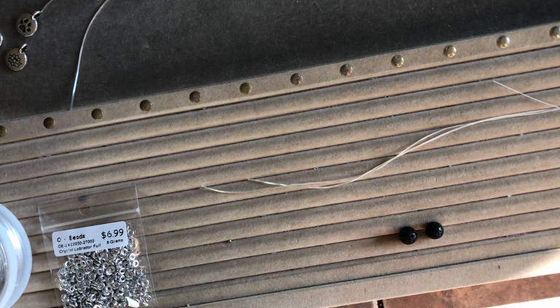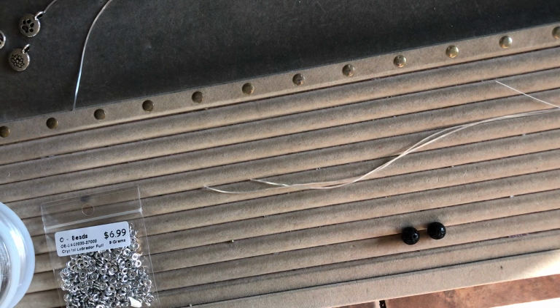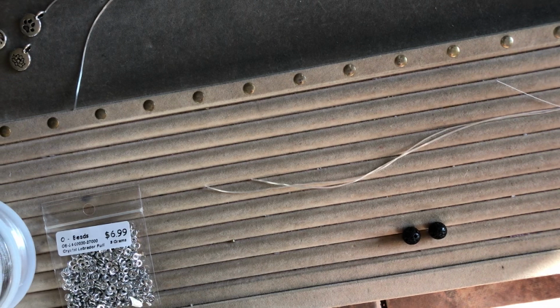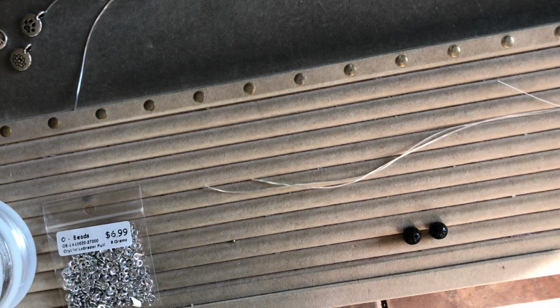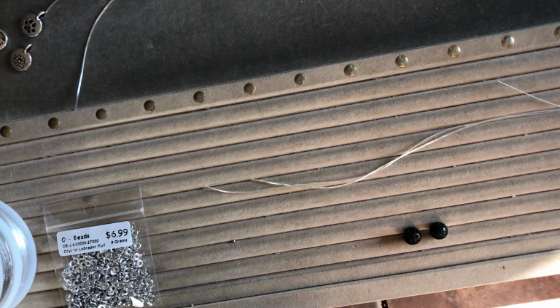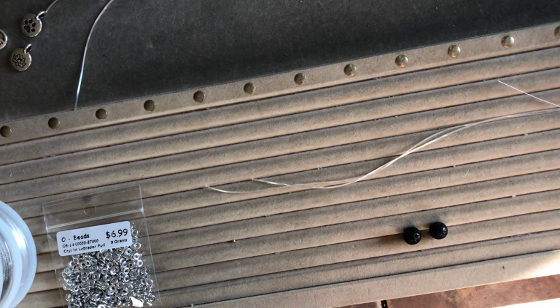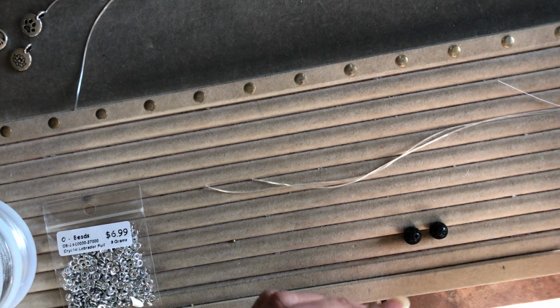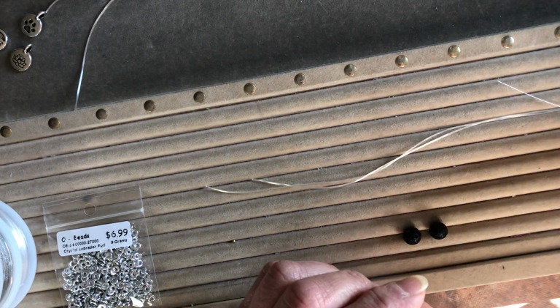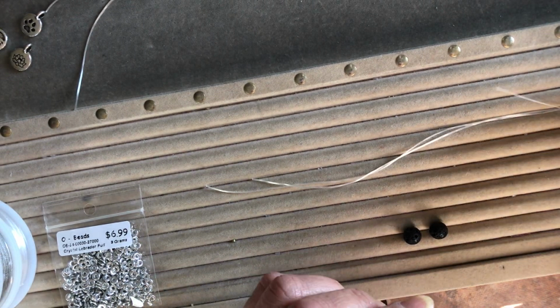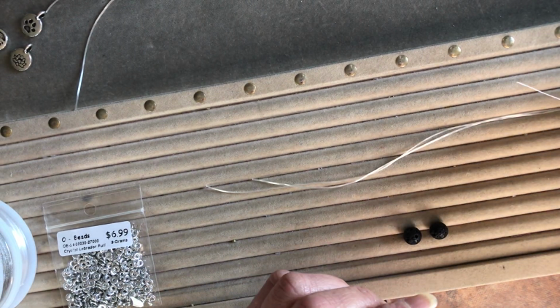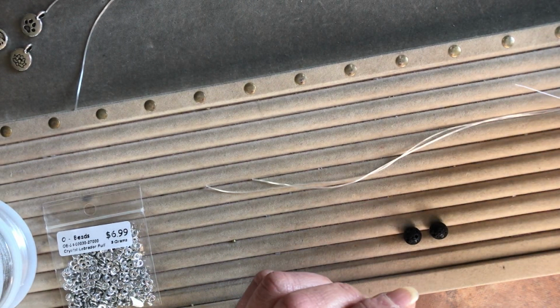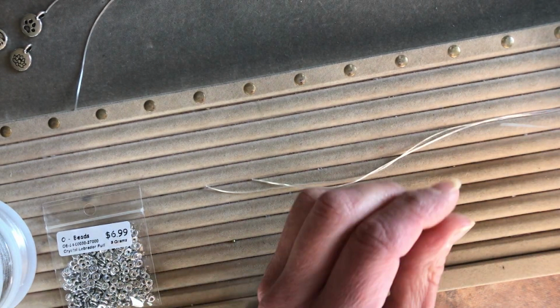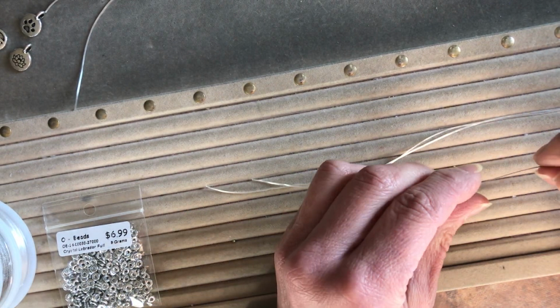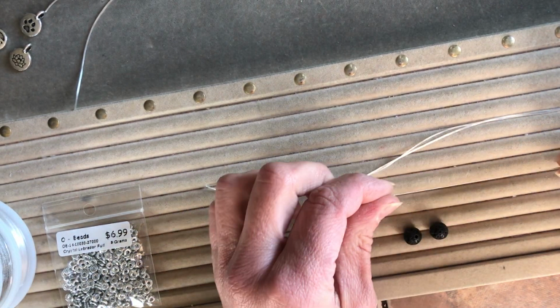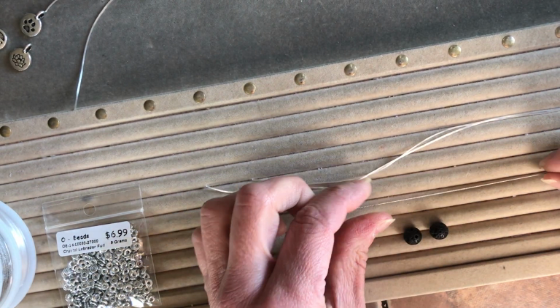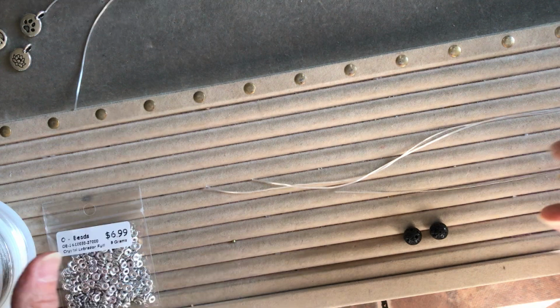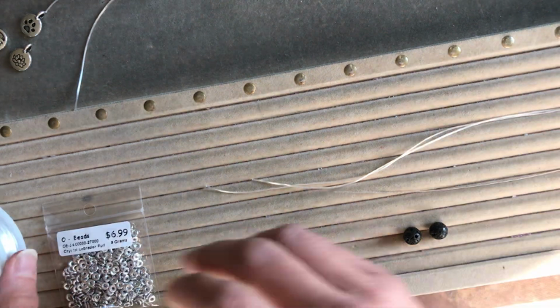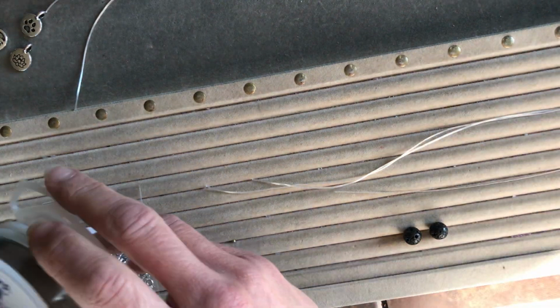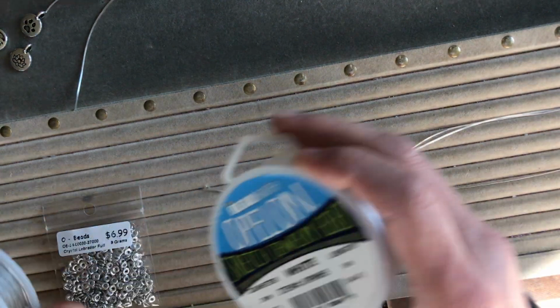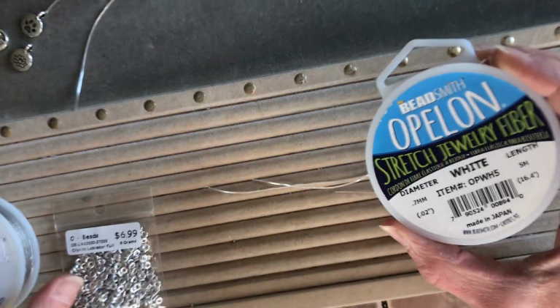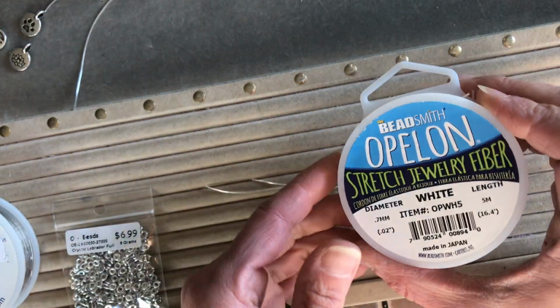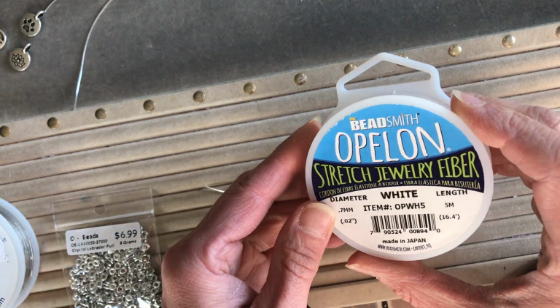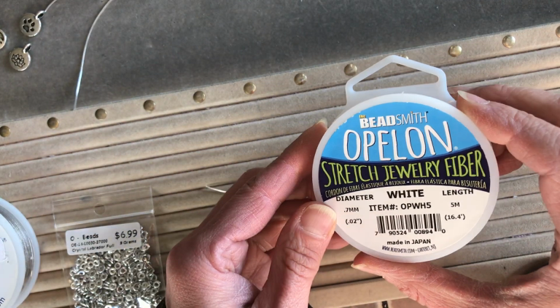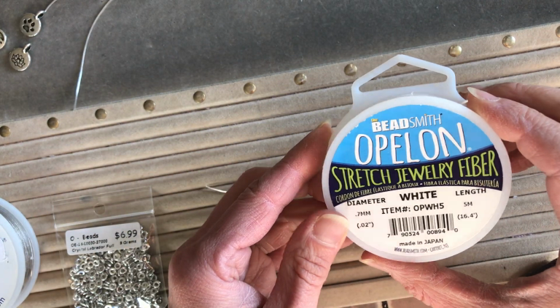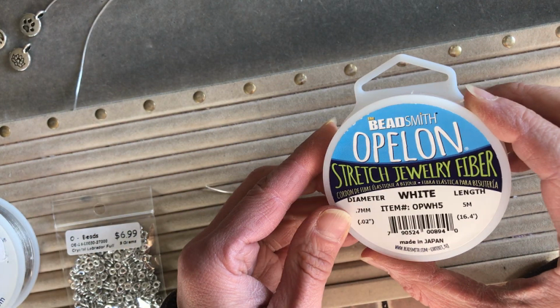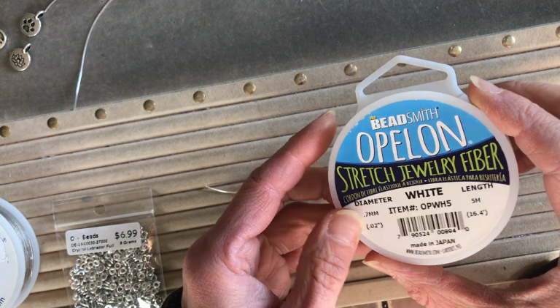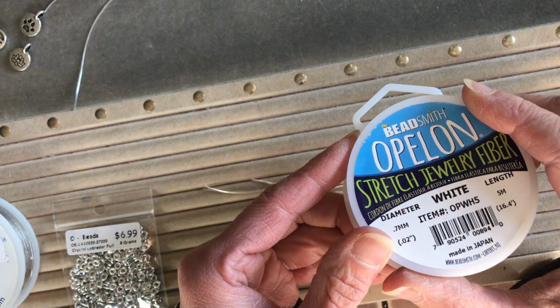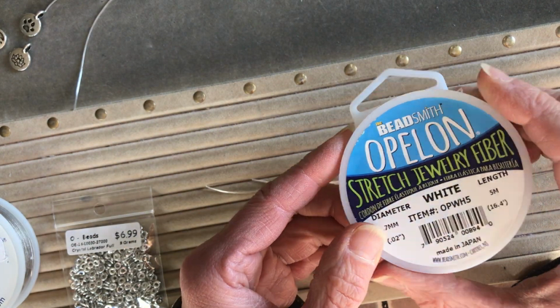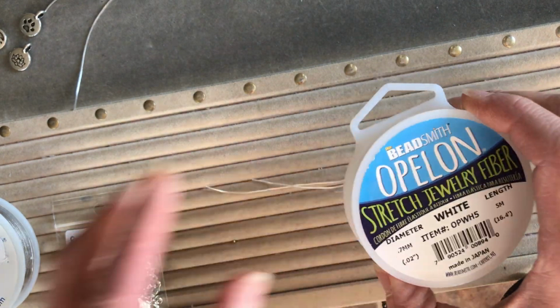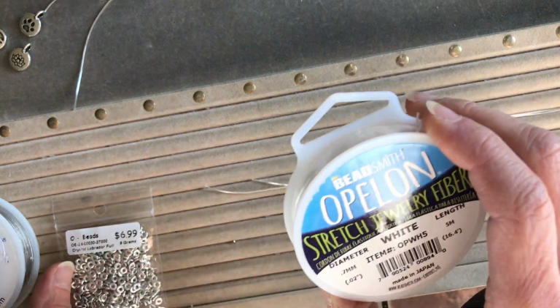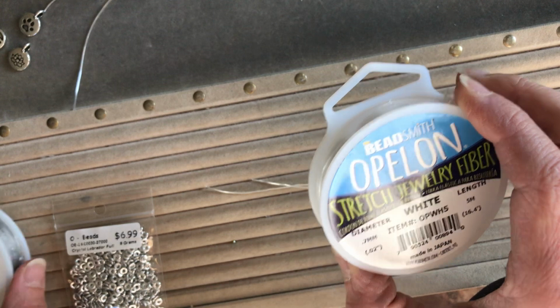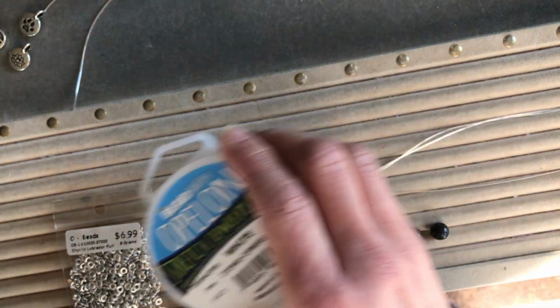Hi beaders! Today we're gonna learn the right way to do a stretchy bracelet. I'm going to be using some Opelon stretchy cord fiber — best stuff on the market.